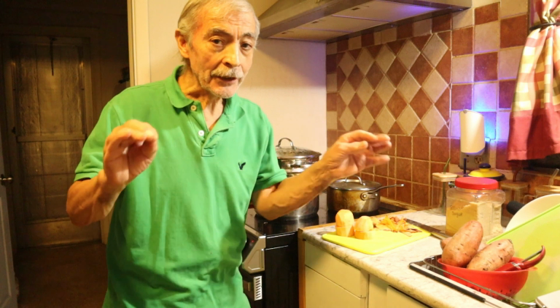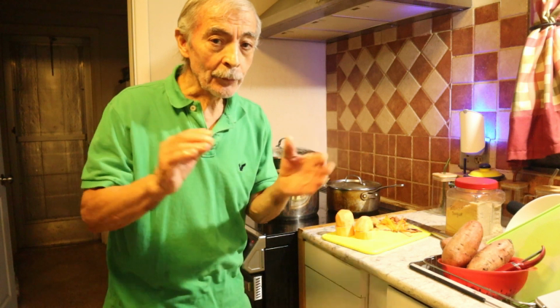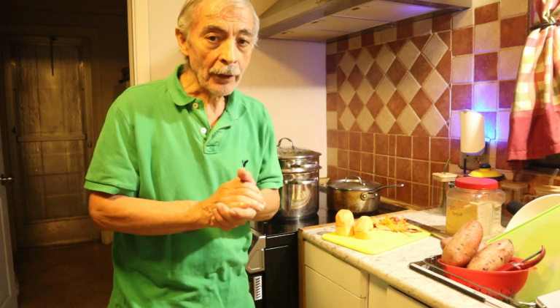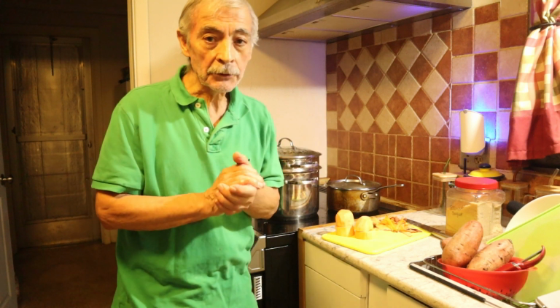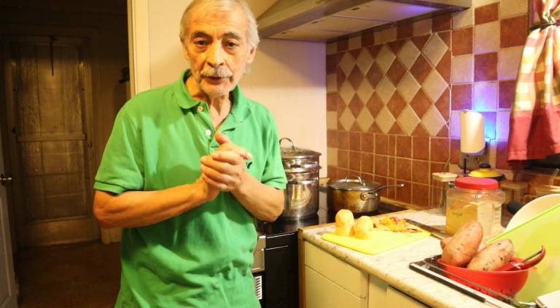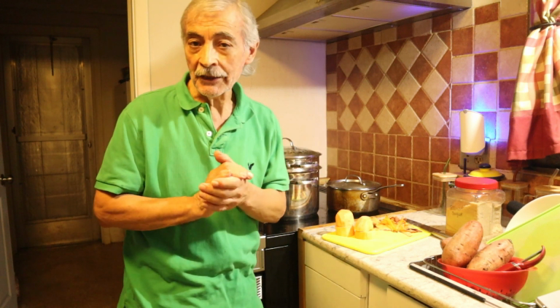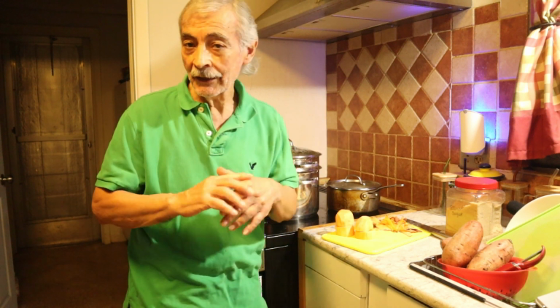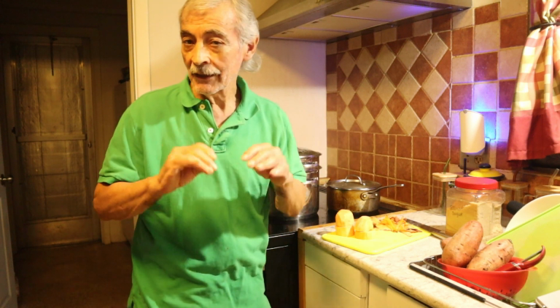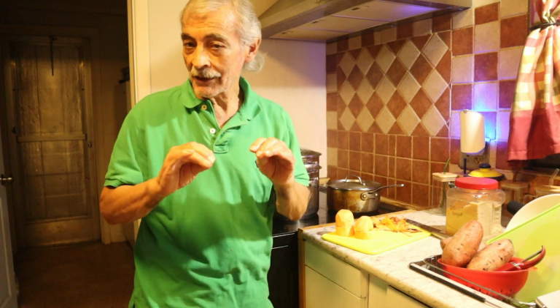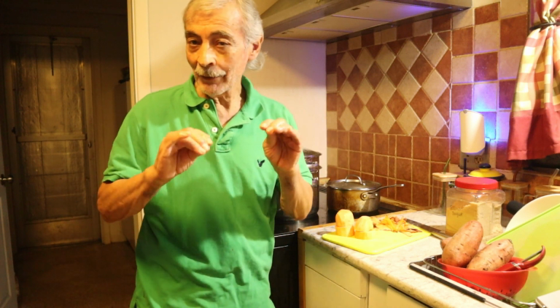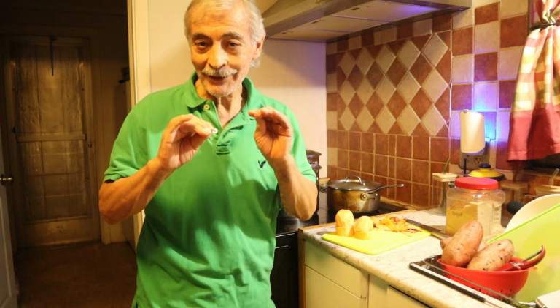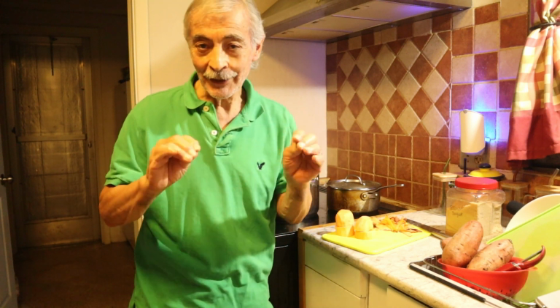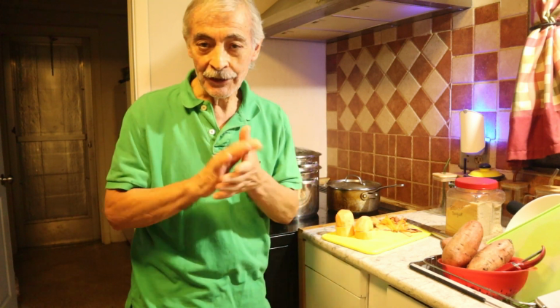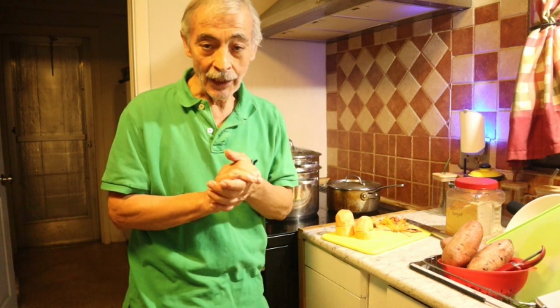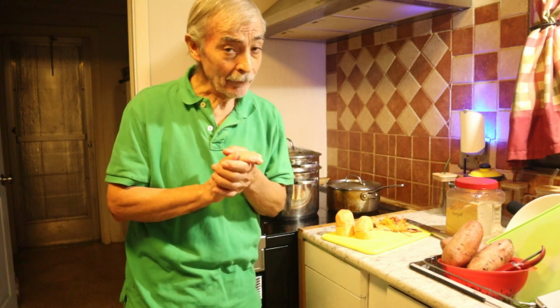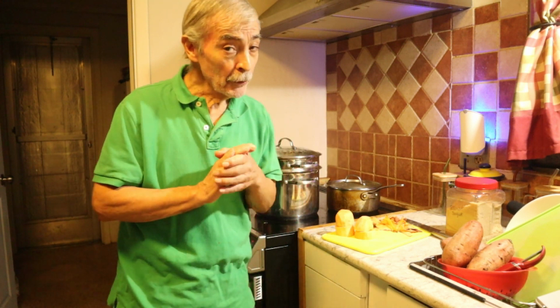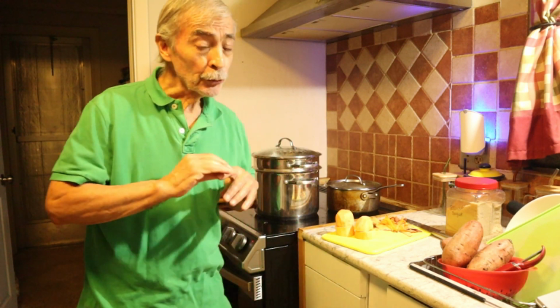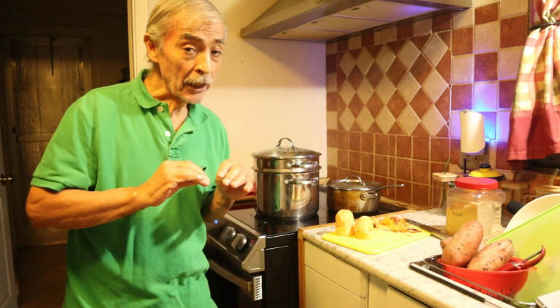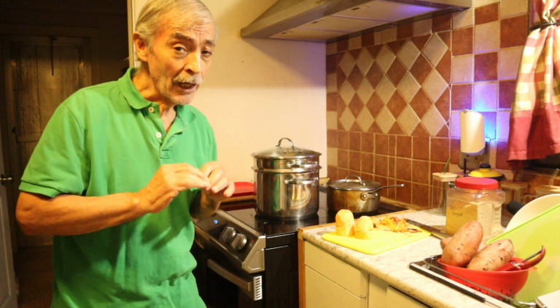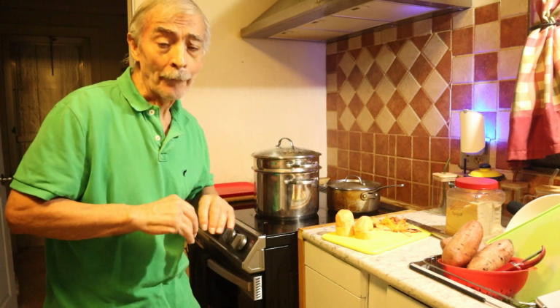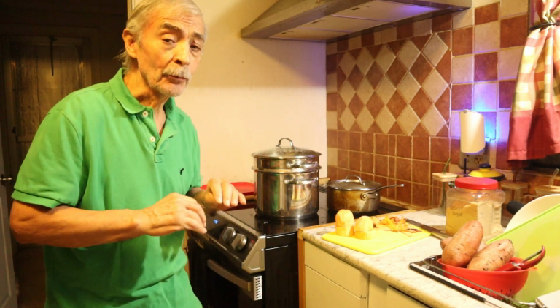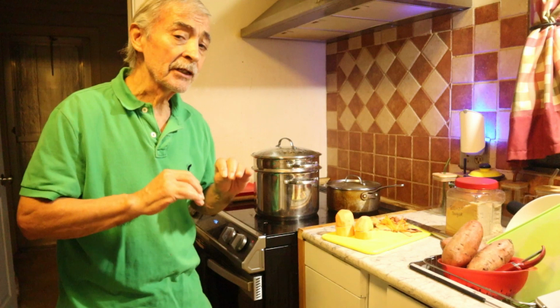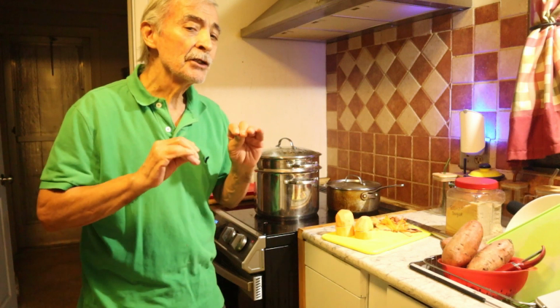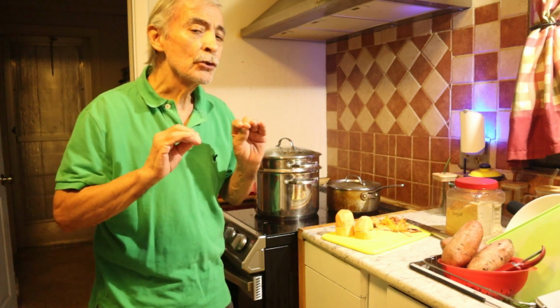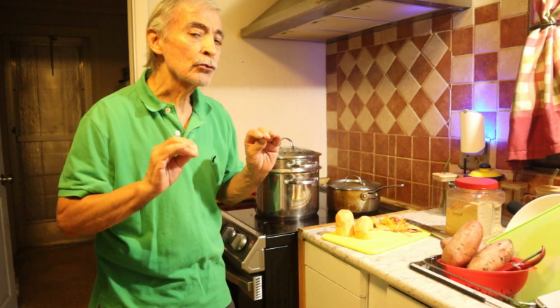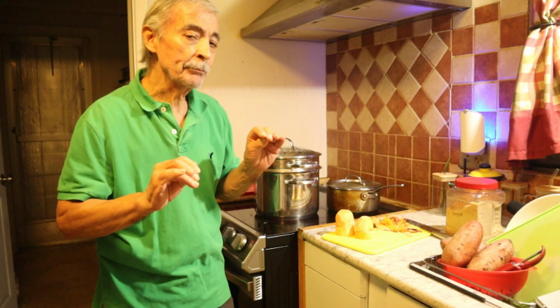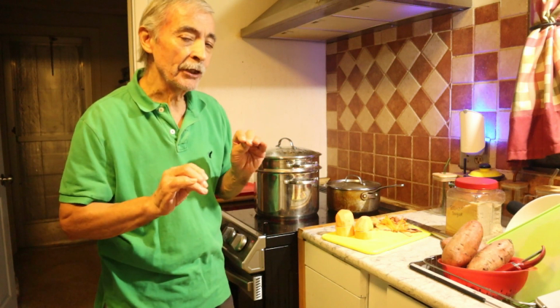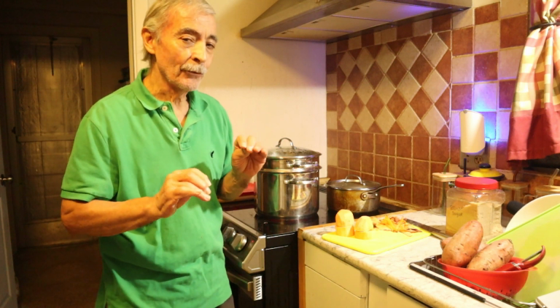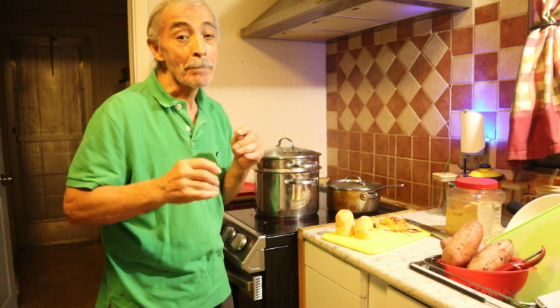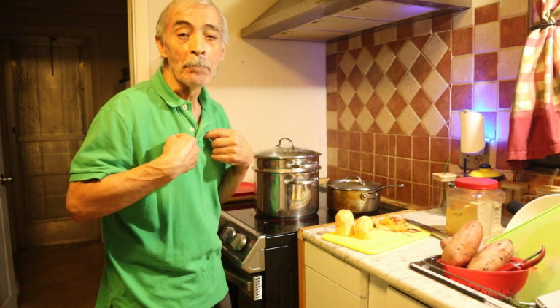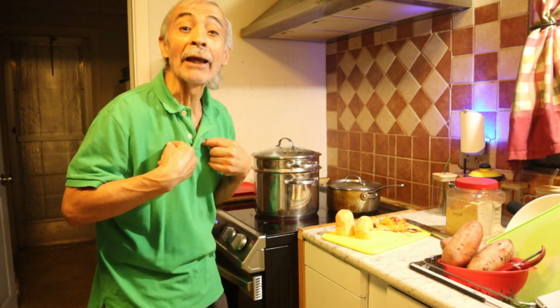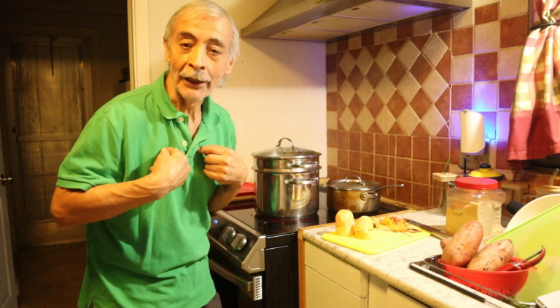Thank you very much for visiting Esteban's Green Enchilada. Today I'm going to make sweet potato my way.